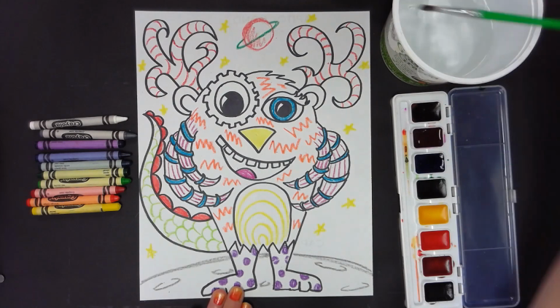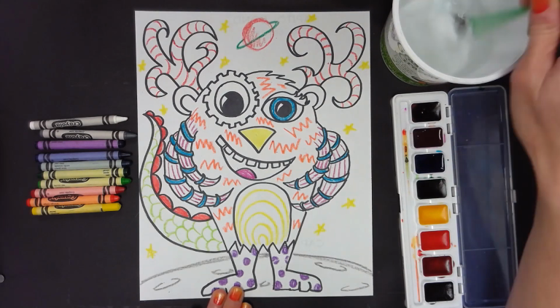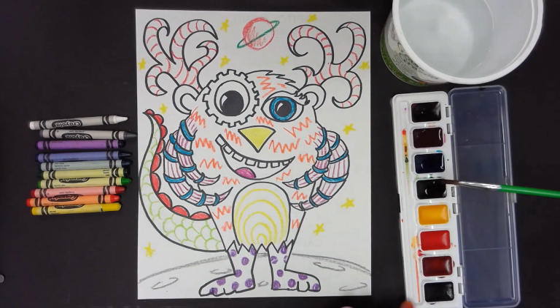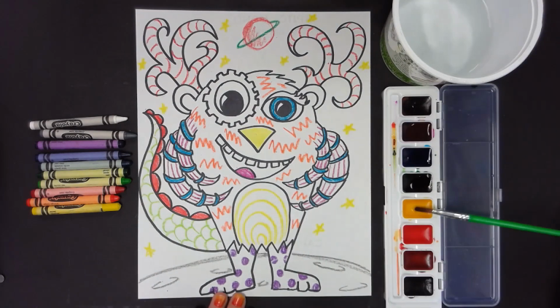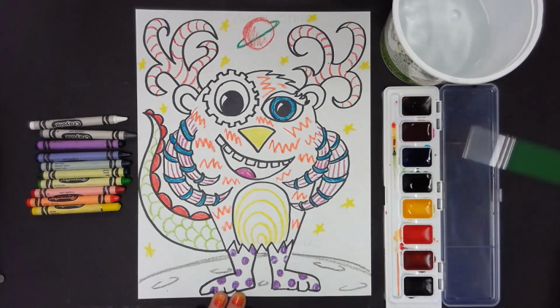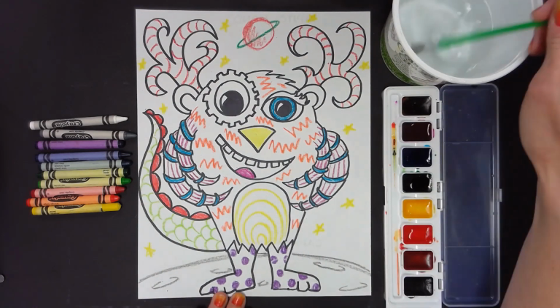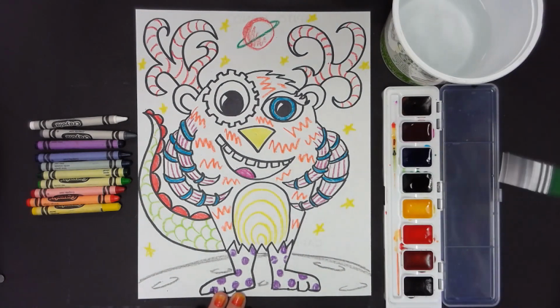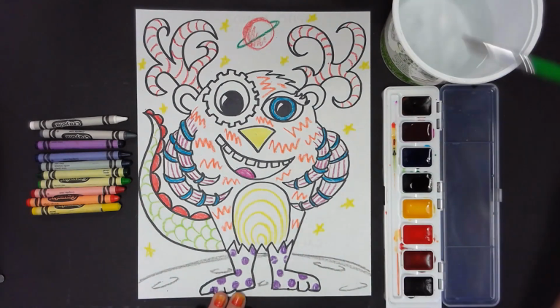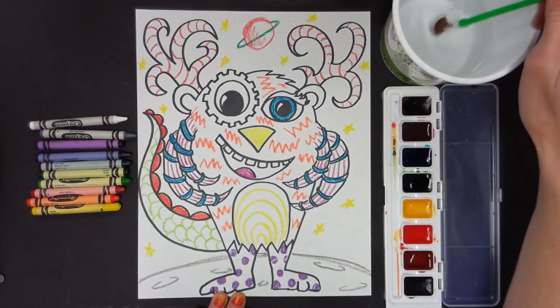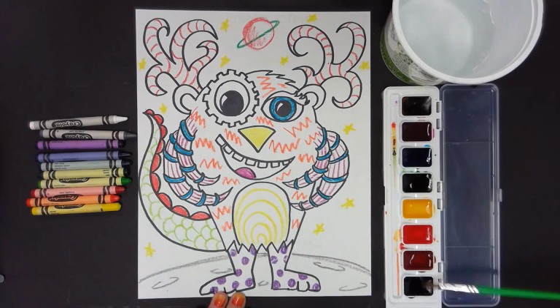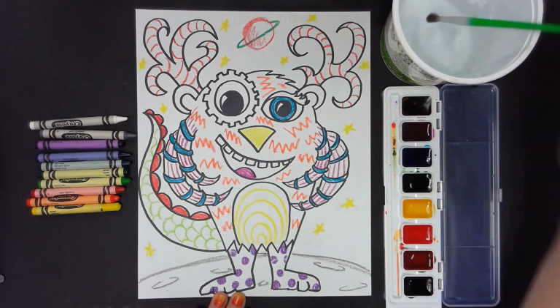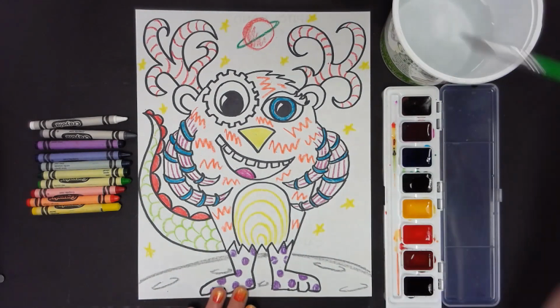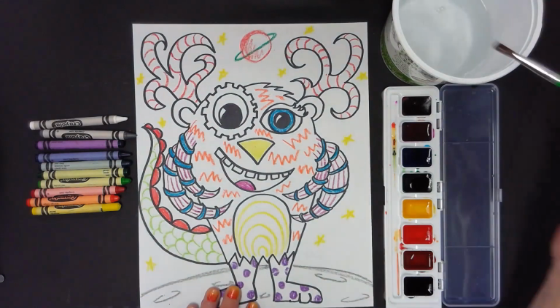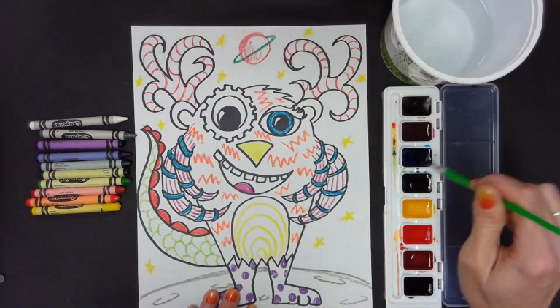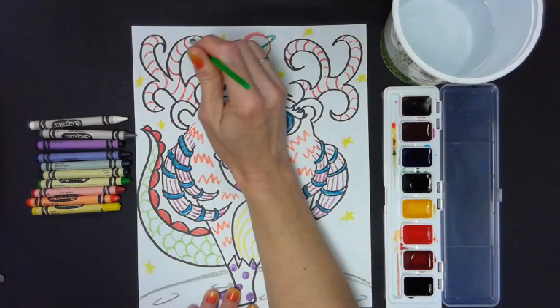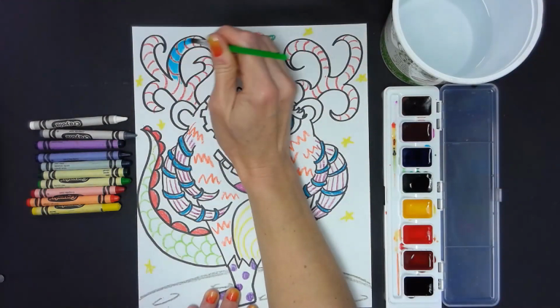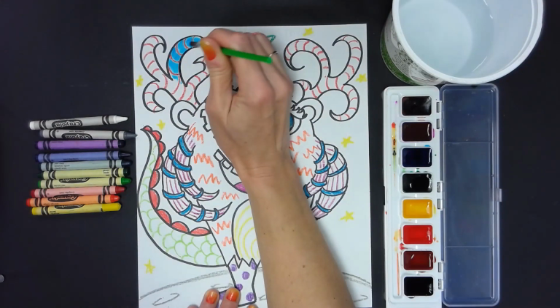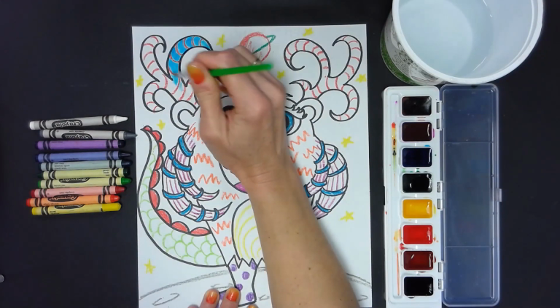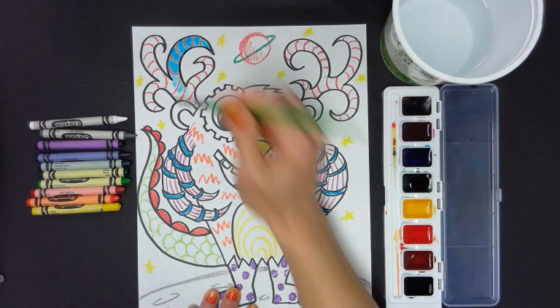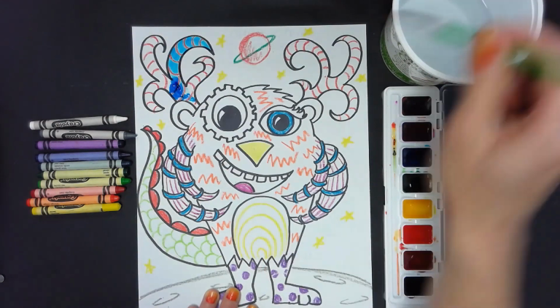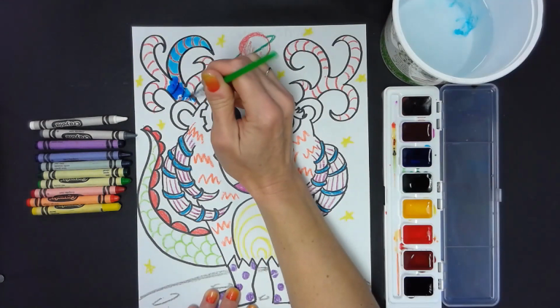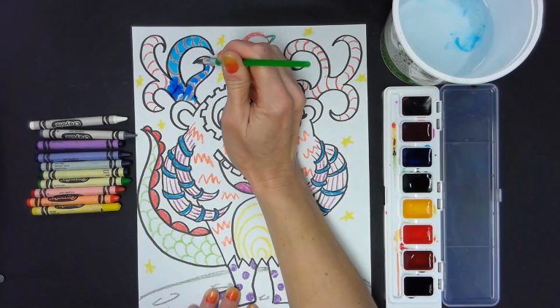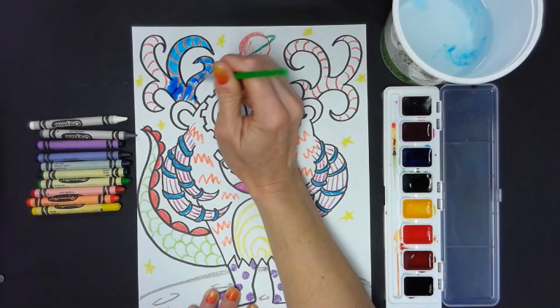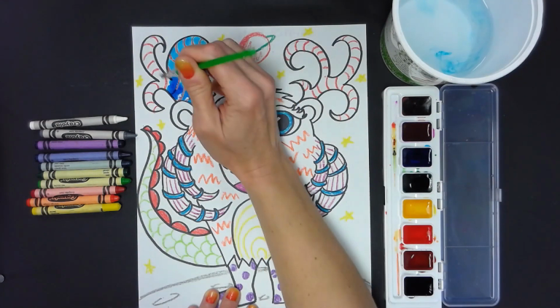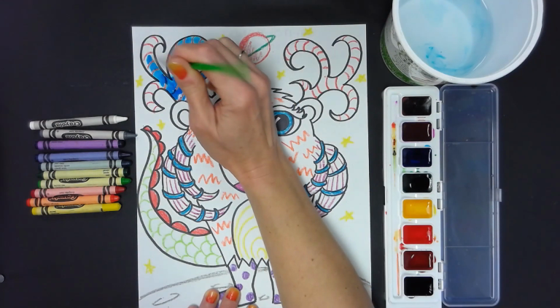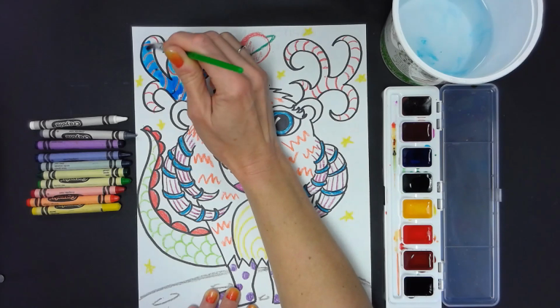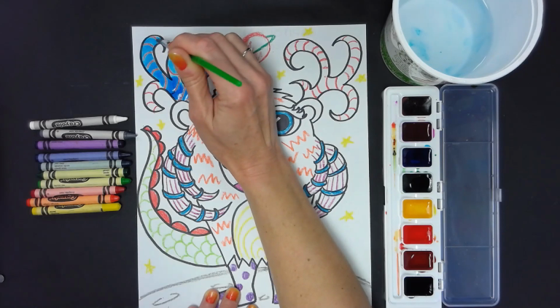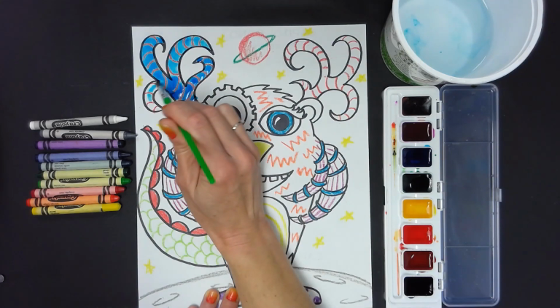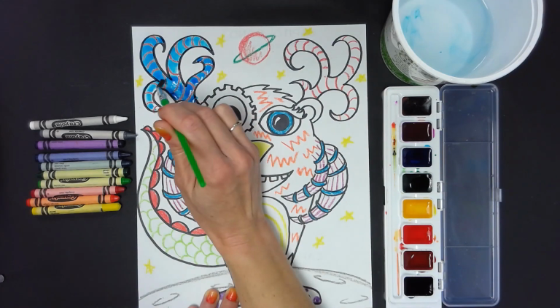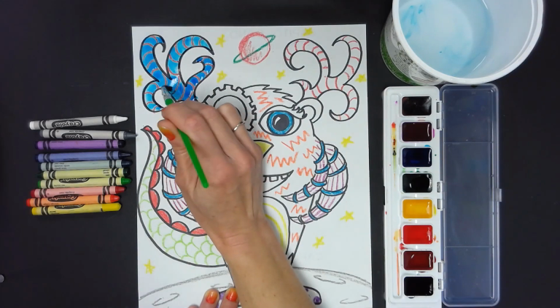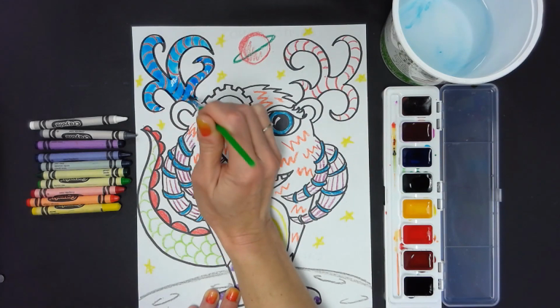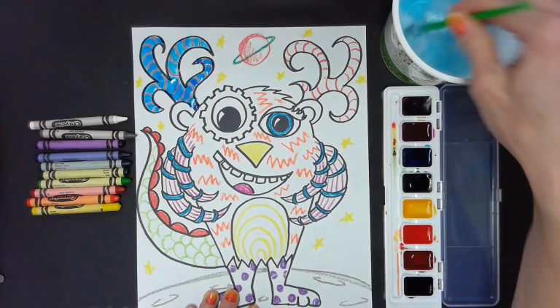The background of an art piece is the area or scenery behind the main object. Using crayon, create a background scene for your creature. It could represent more about its personality, where it lives, or just be an interesting environment.